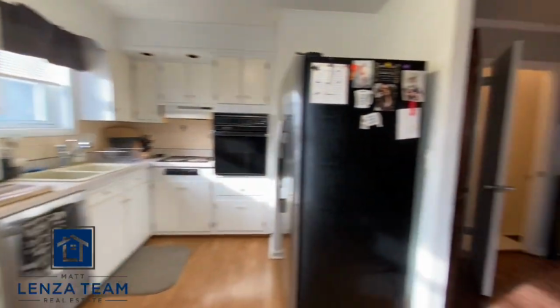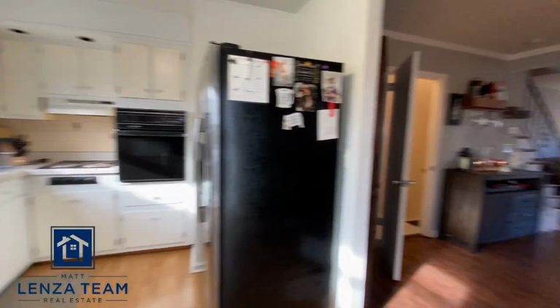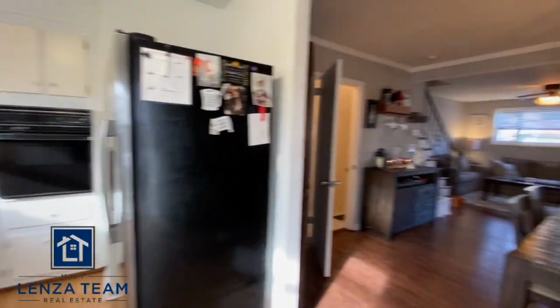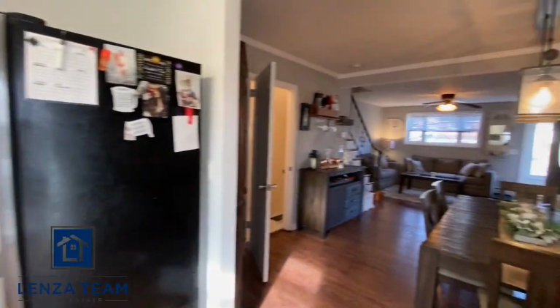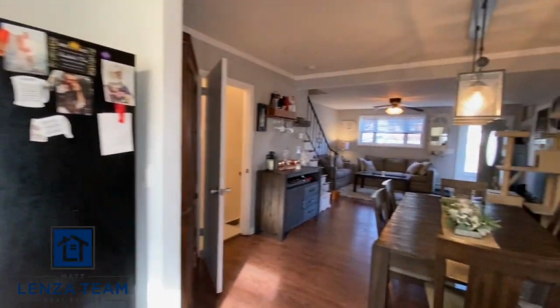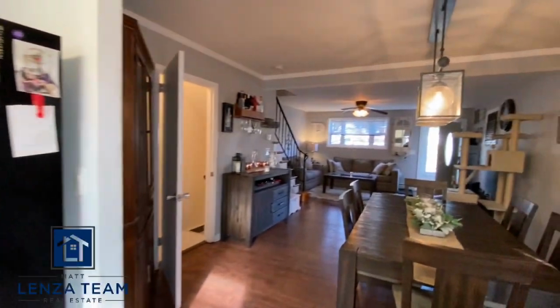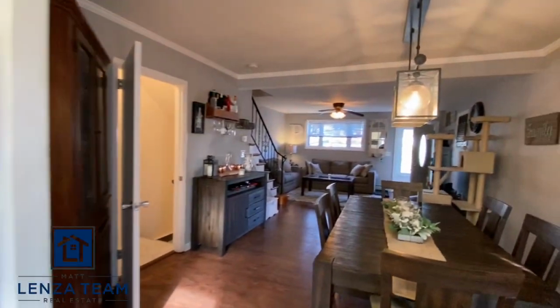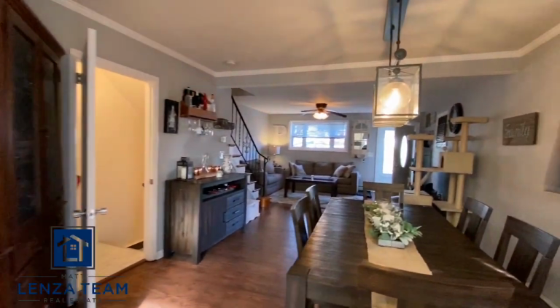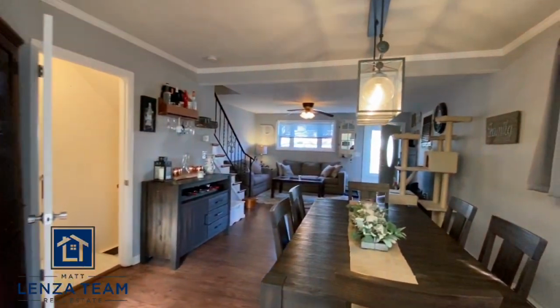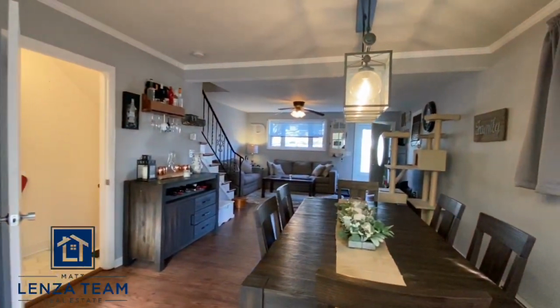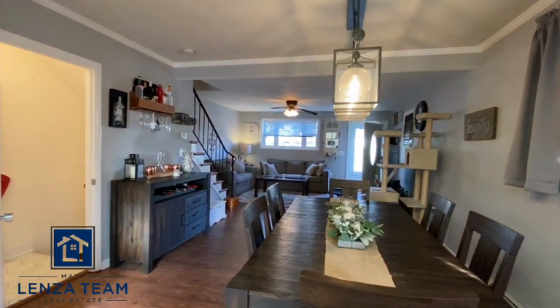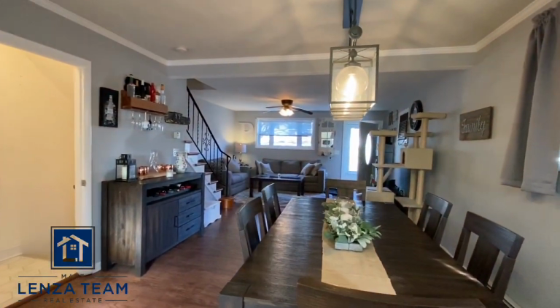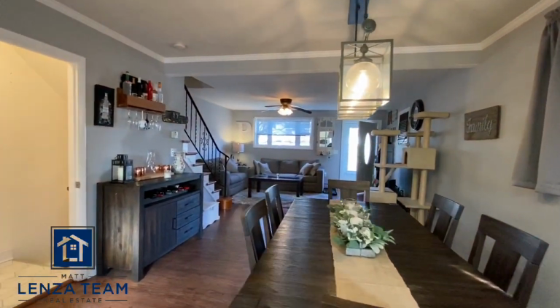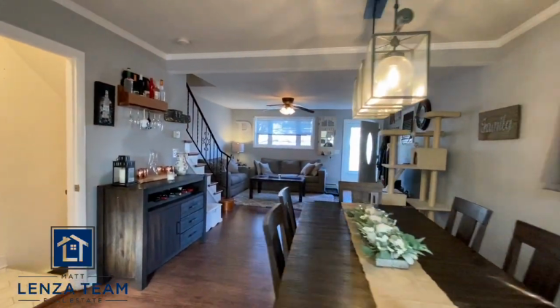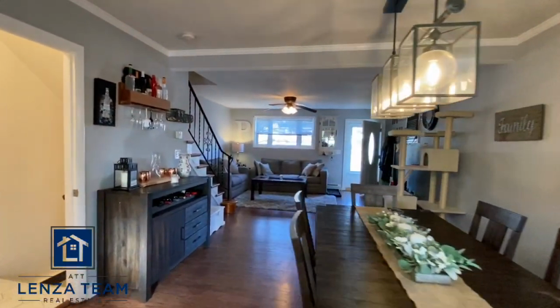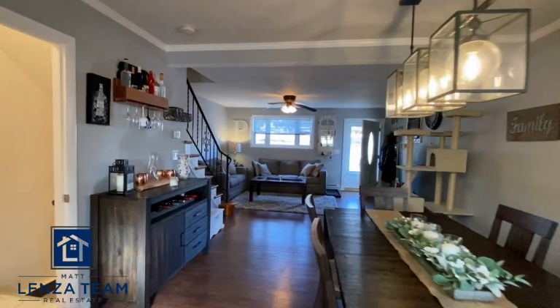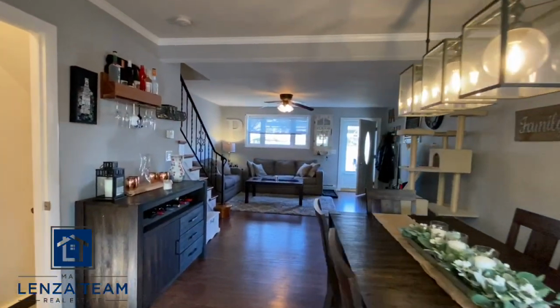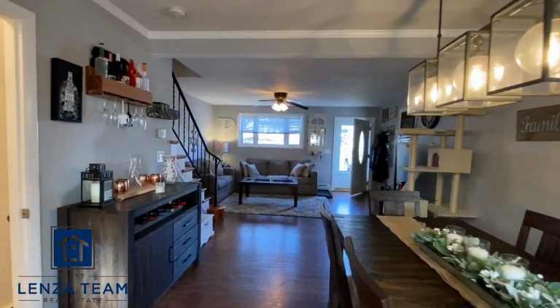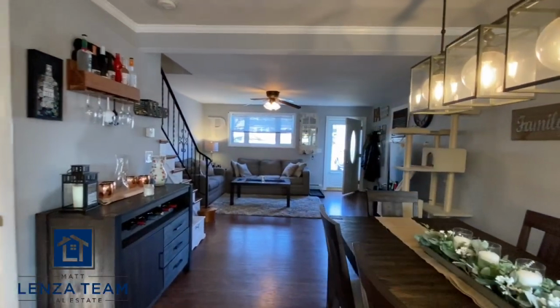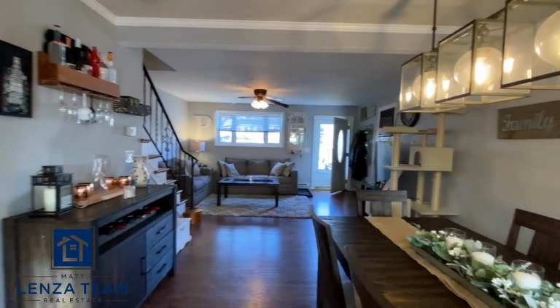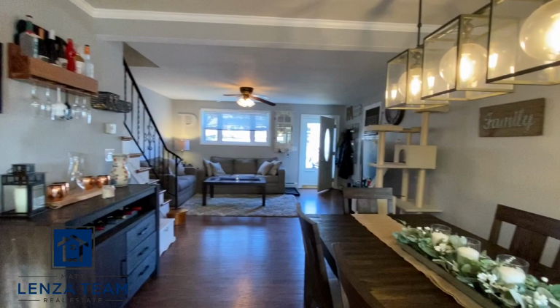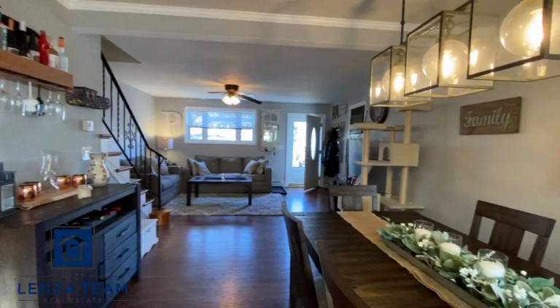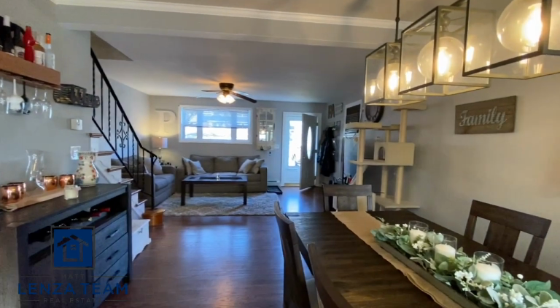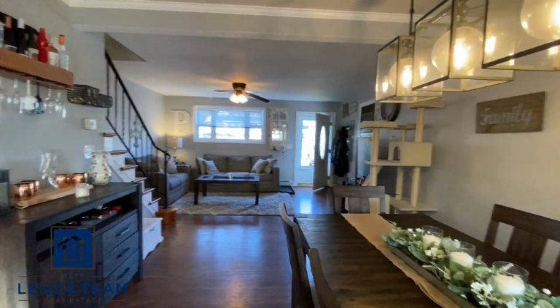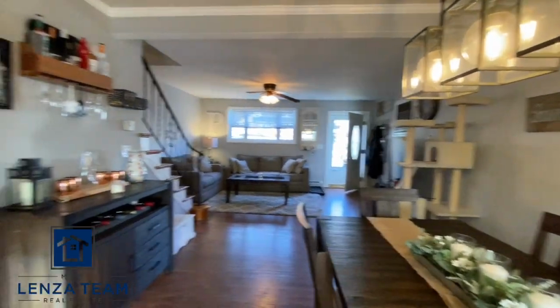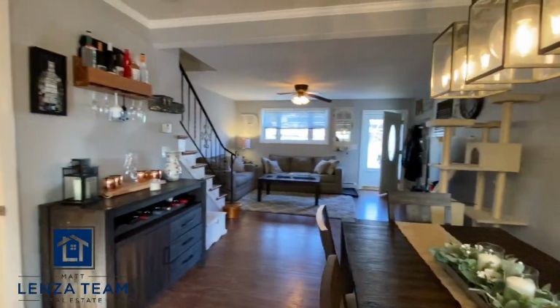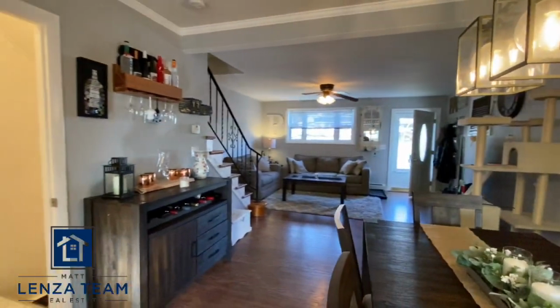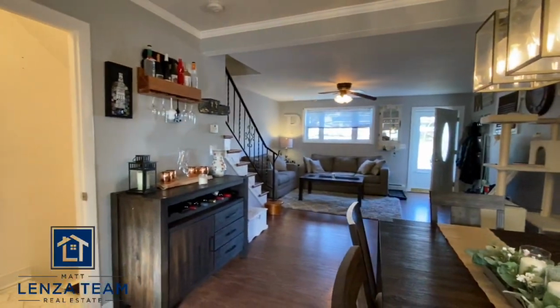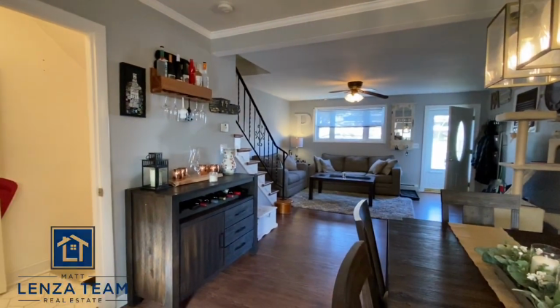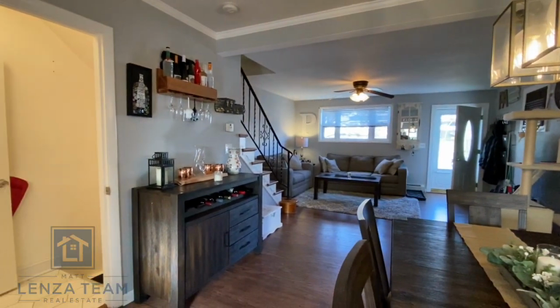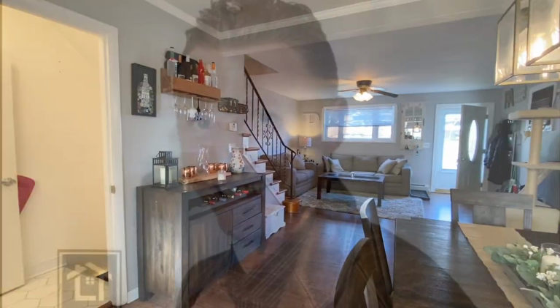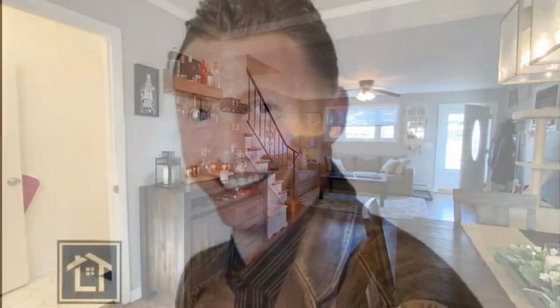I think we showed you every angle of the house. As always, any questions, reach out to info@lensateam.com and I'll talk to you soon.